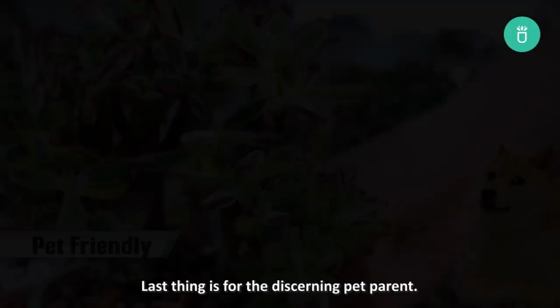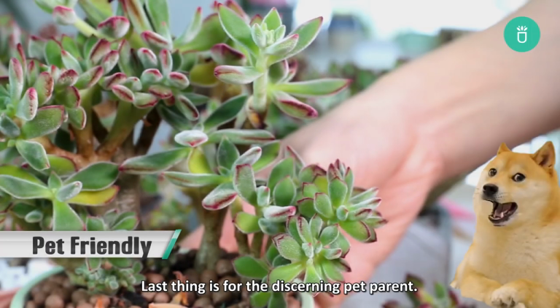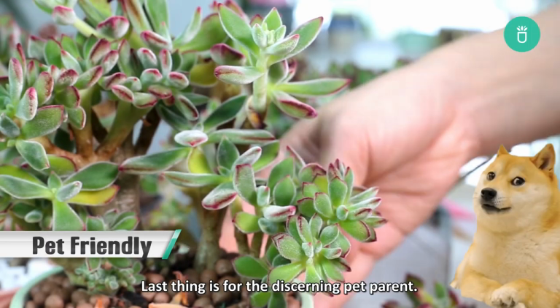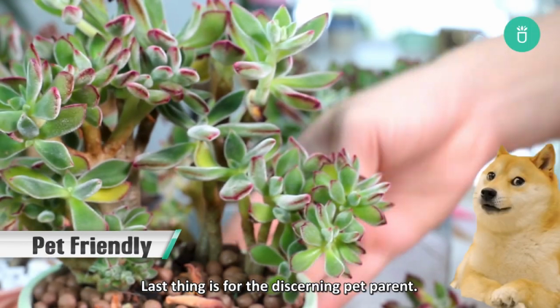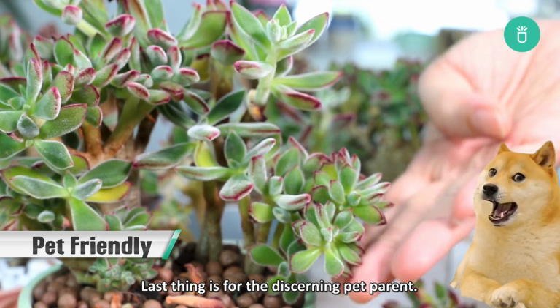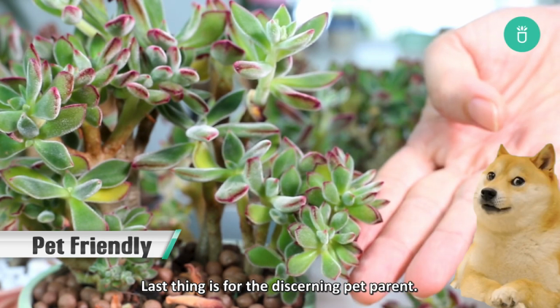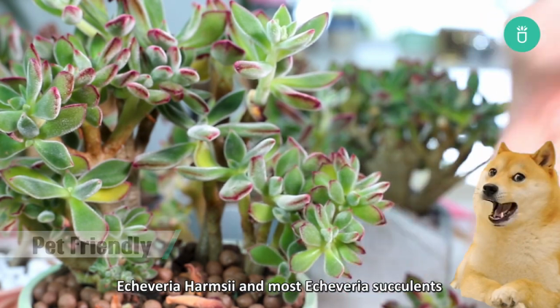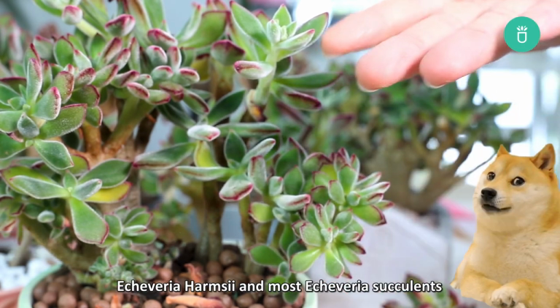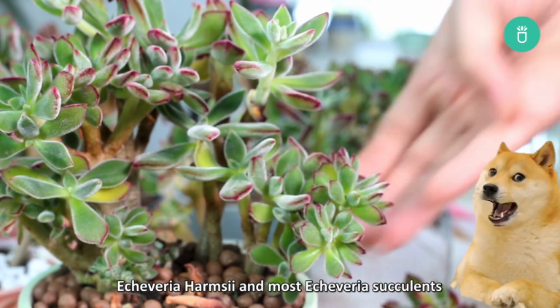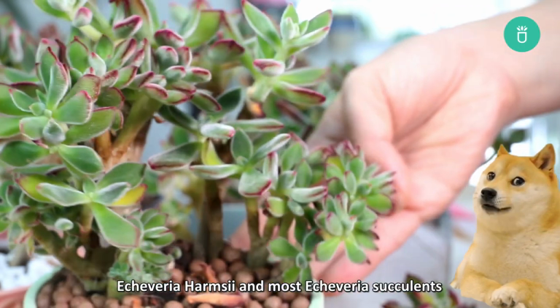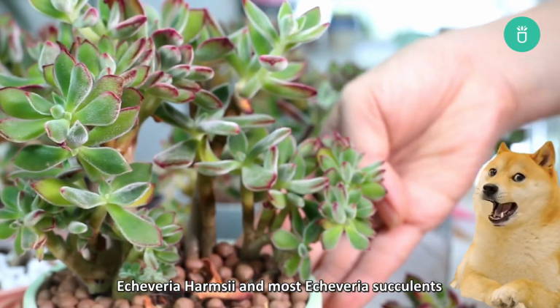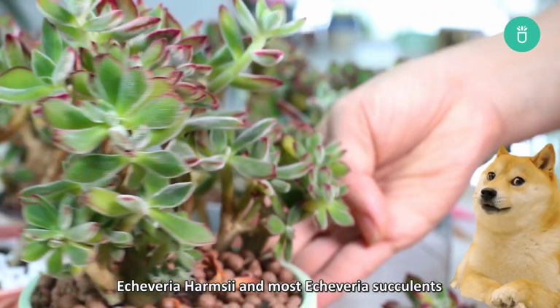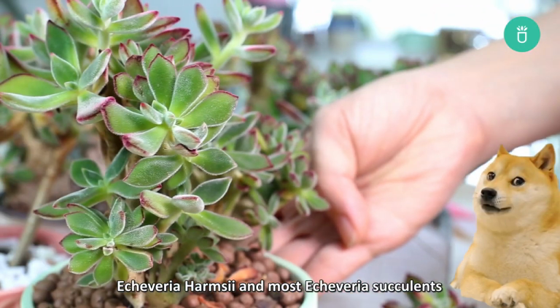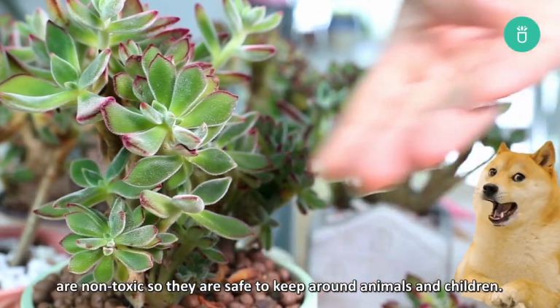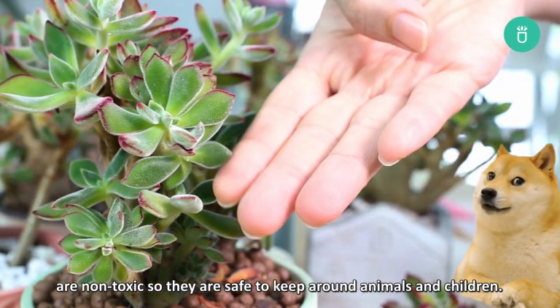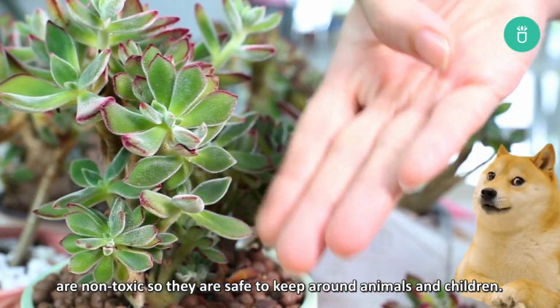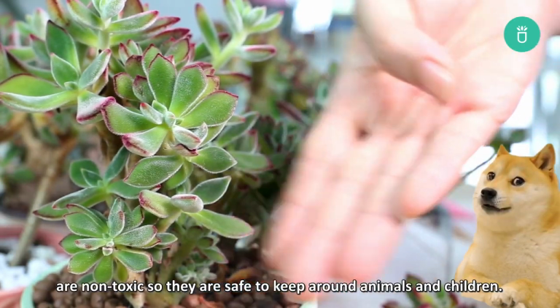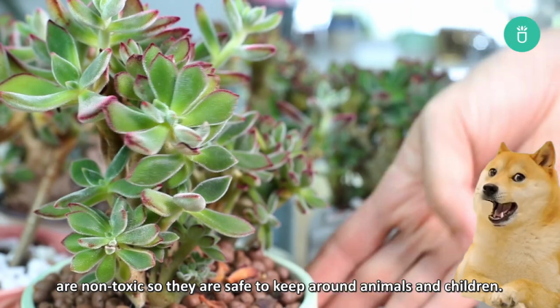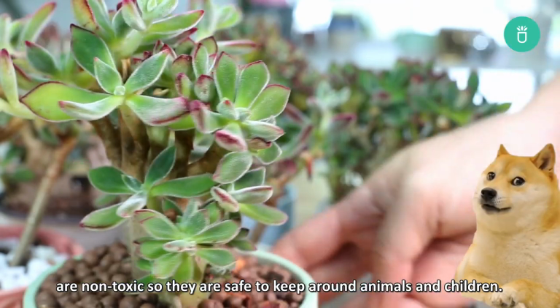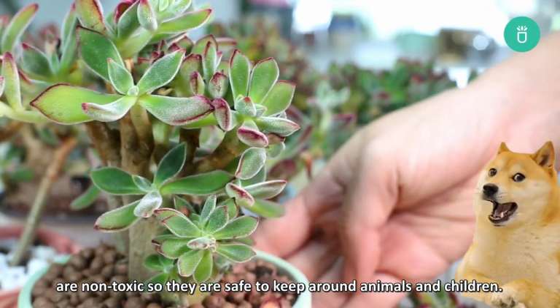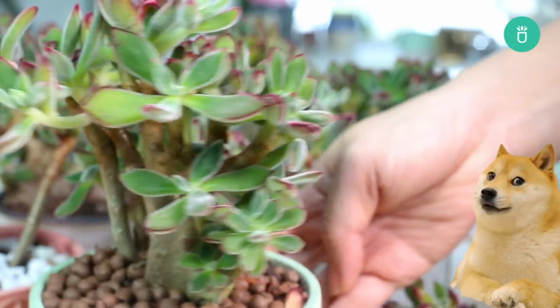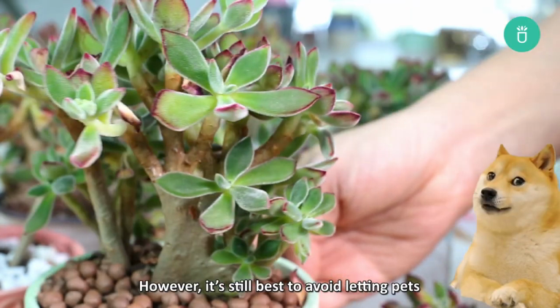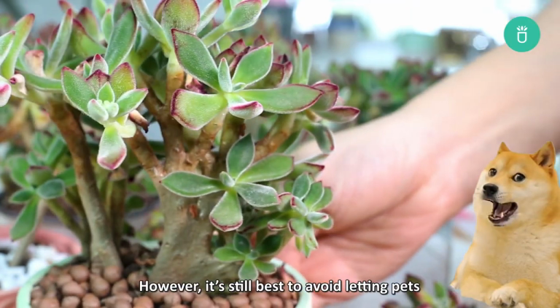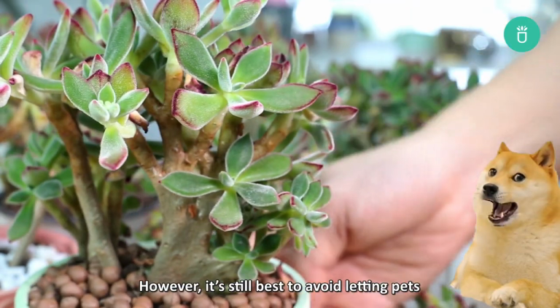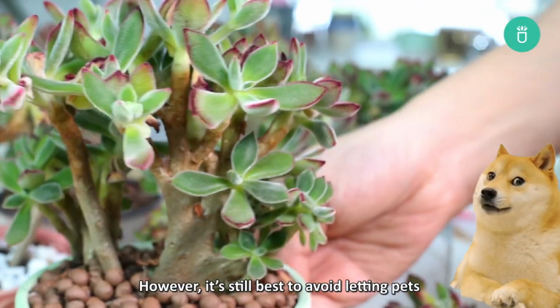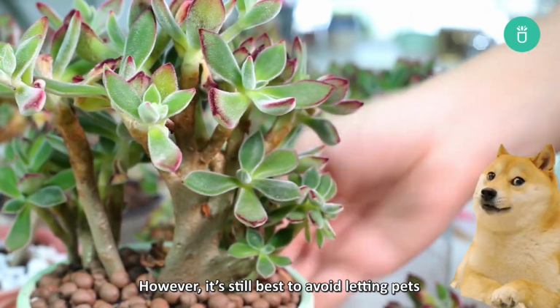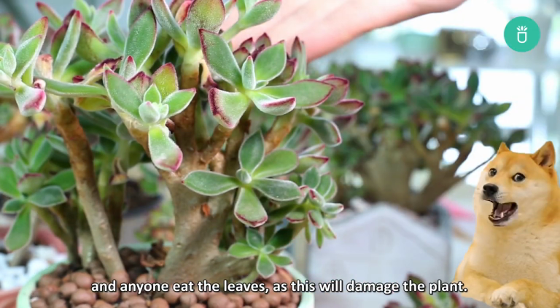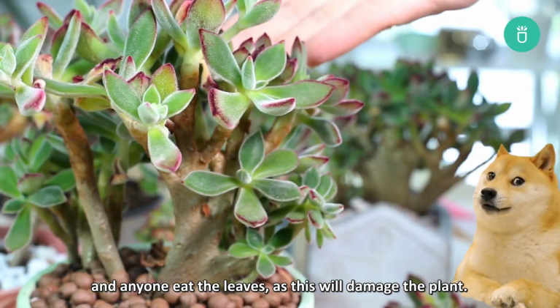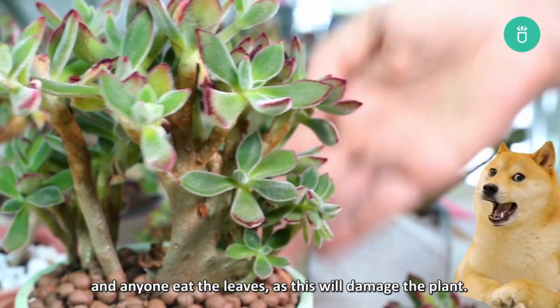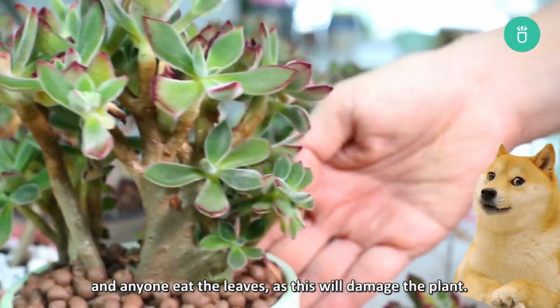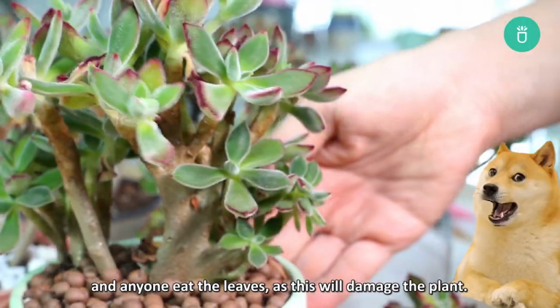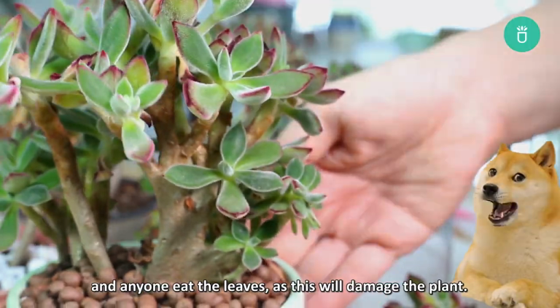For the discerning pet parent, Echeveria Harmsii and most Echeveria succulents are non-toxic, so they're safe to keep around animals and children. However, it's still best to avoid letting pets or anyone eat the leaves, as this will damage the plant.